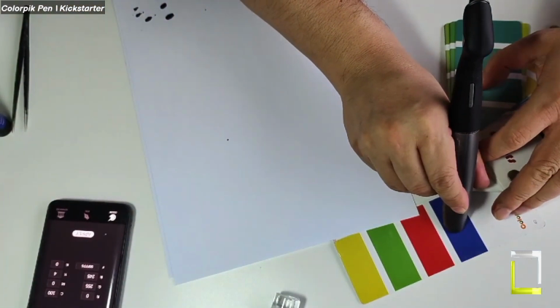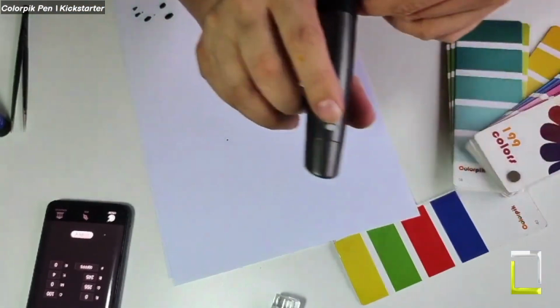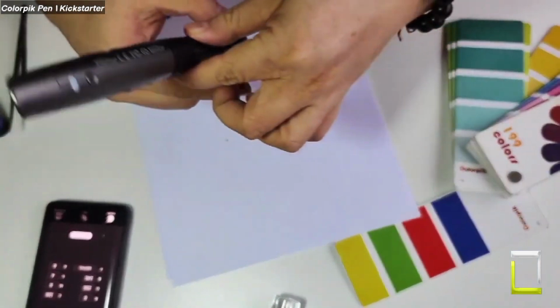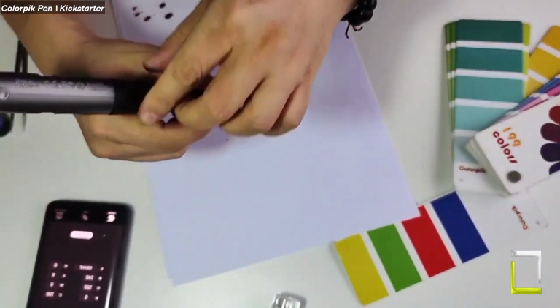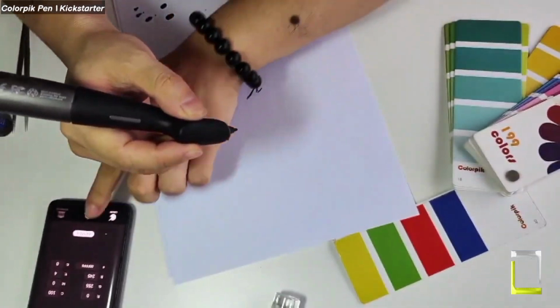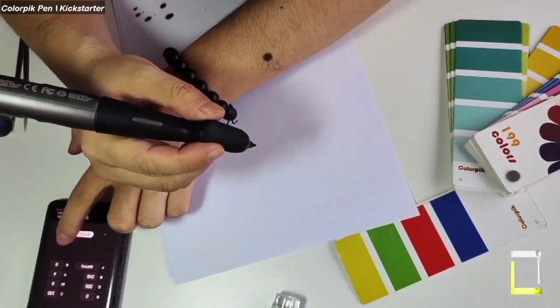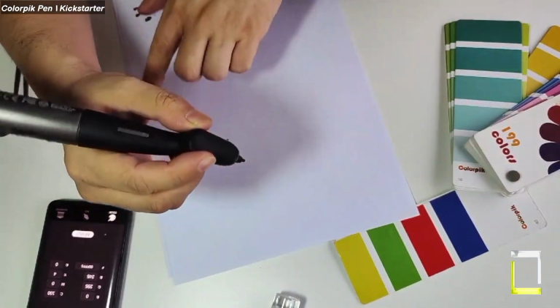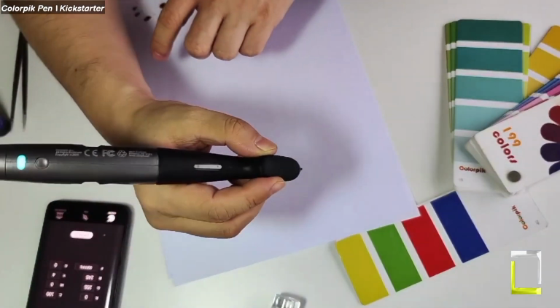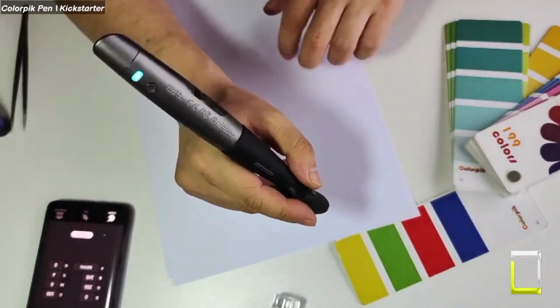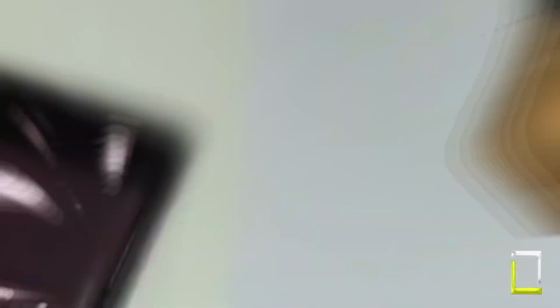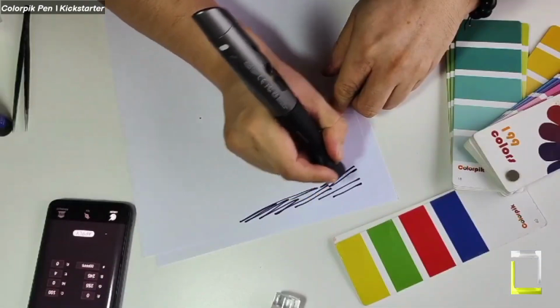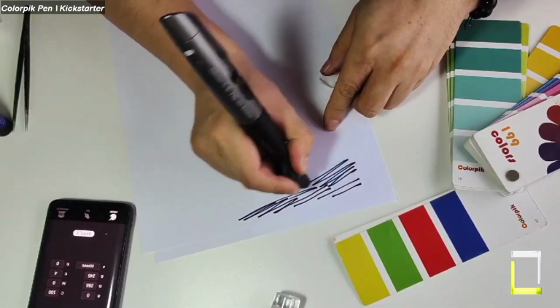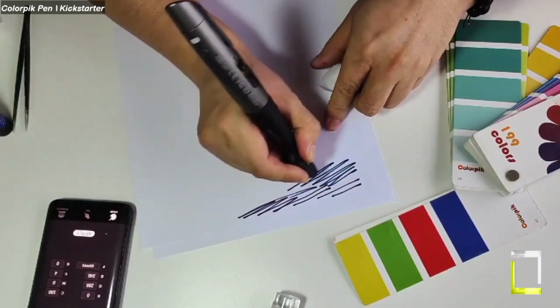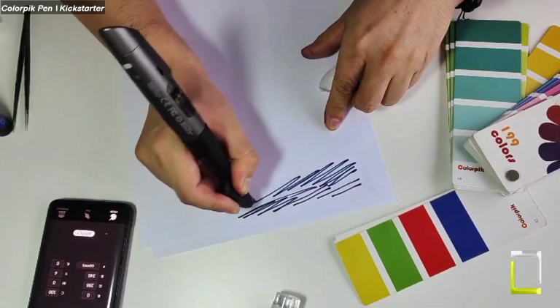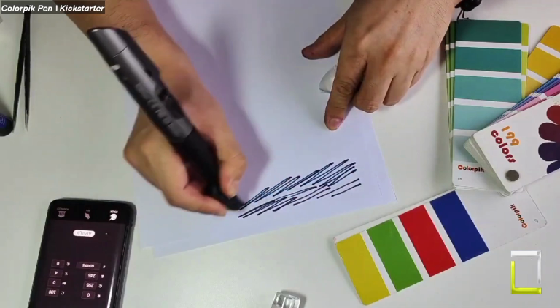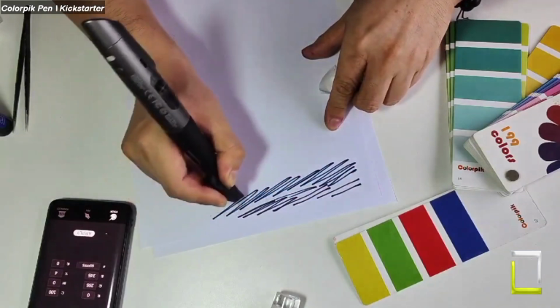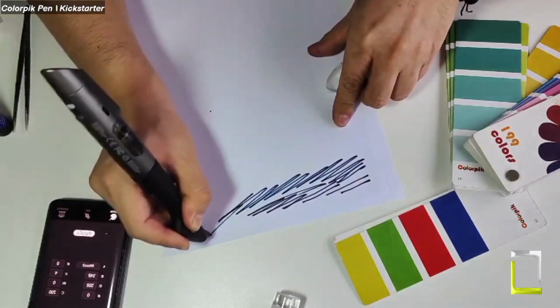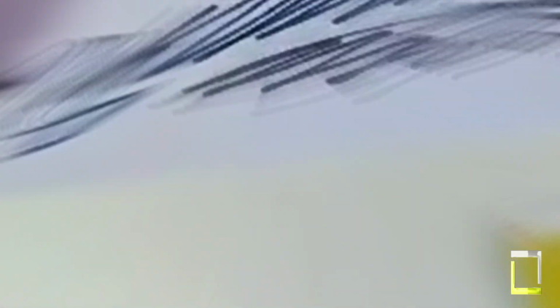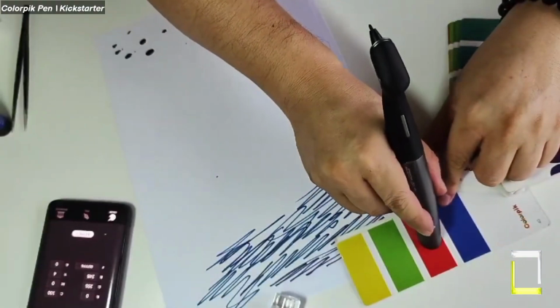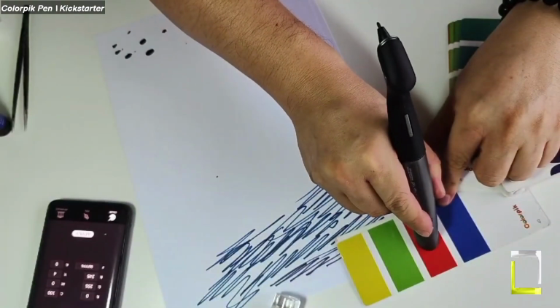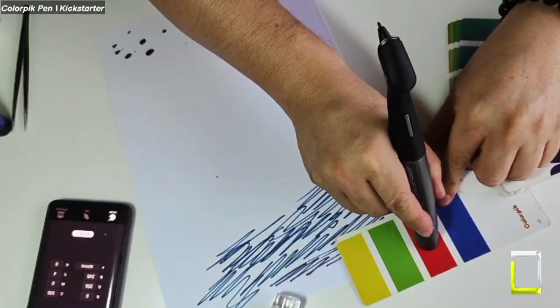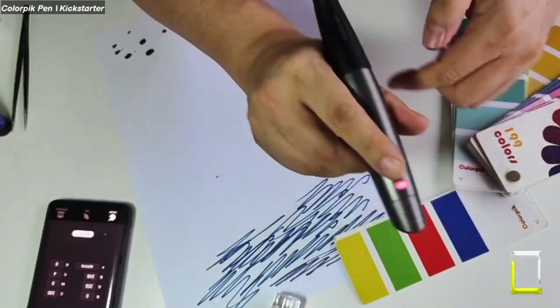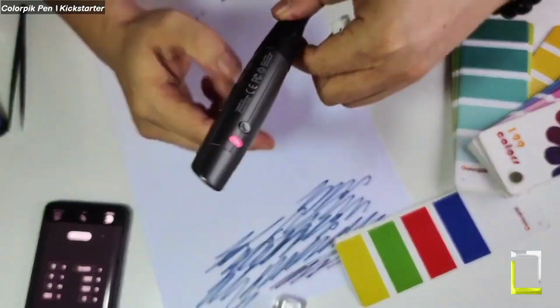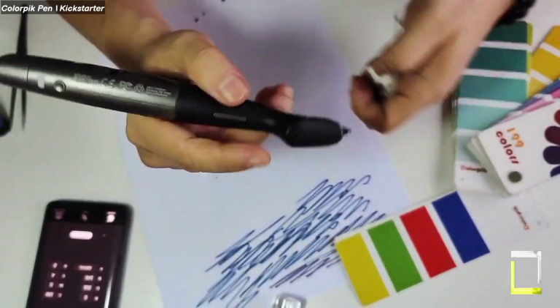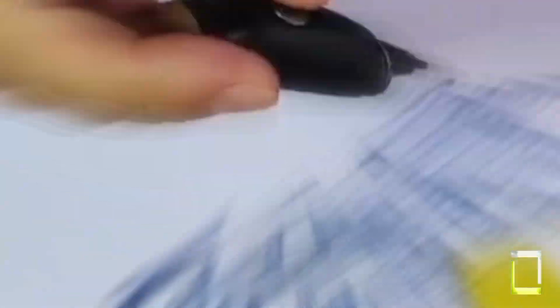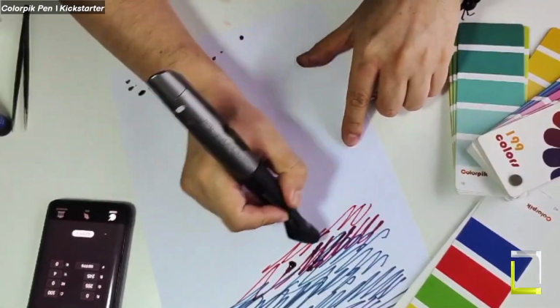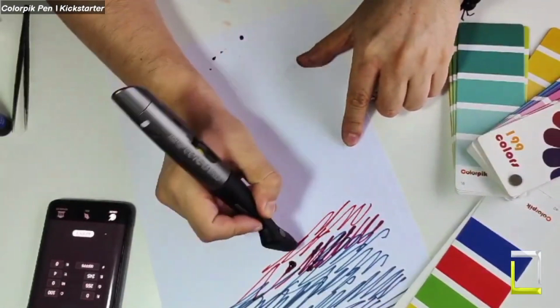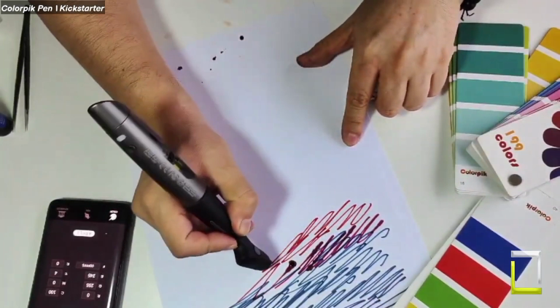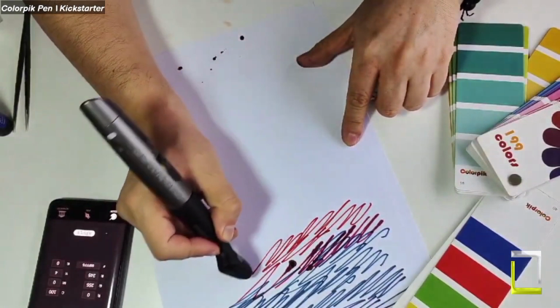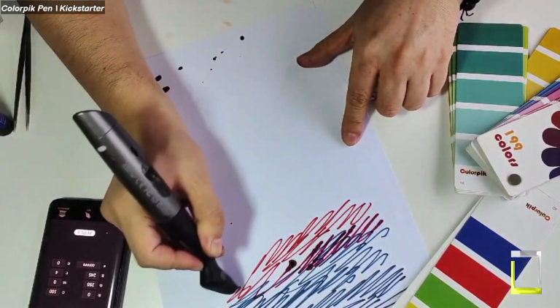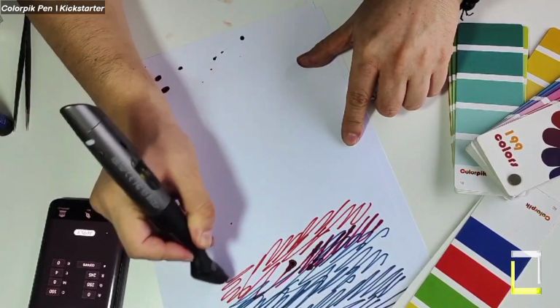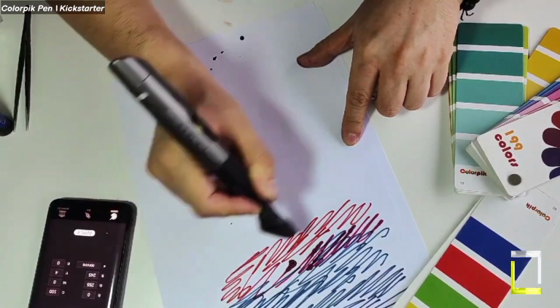This unique pen features an AI-powered sensor that scans any object or surface and determines its exact color data. With a single click, the pen's clever mixing system seamlessly combines its internal inks to match the captured hue.